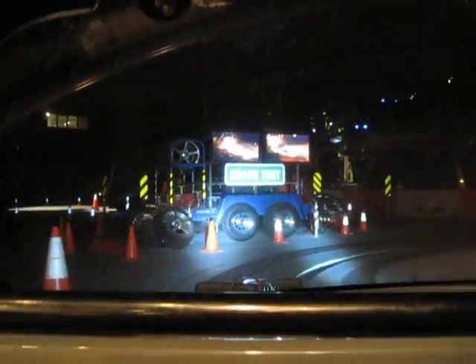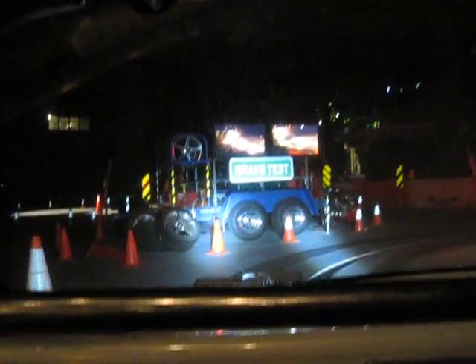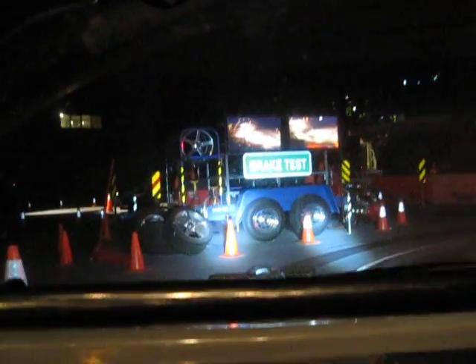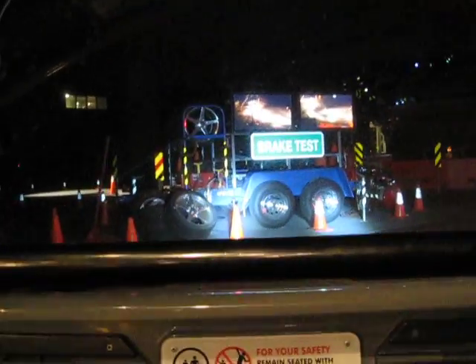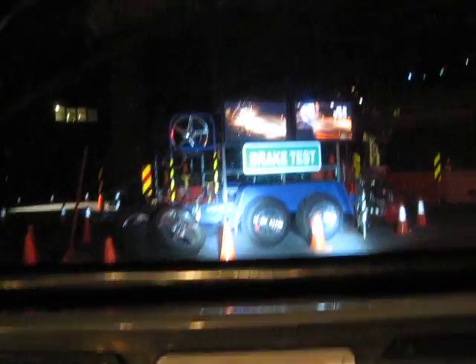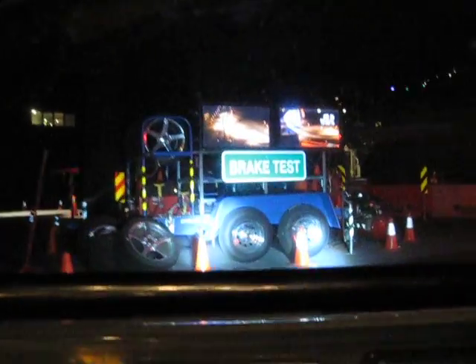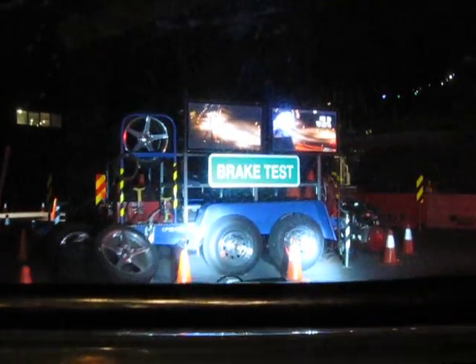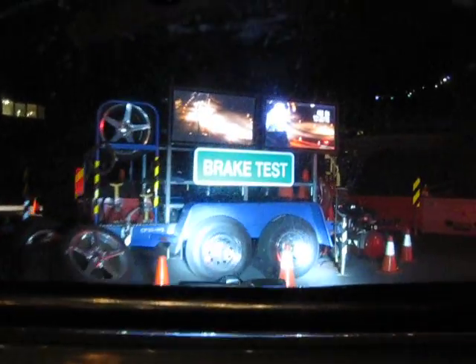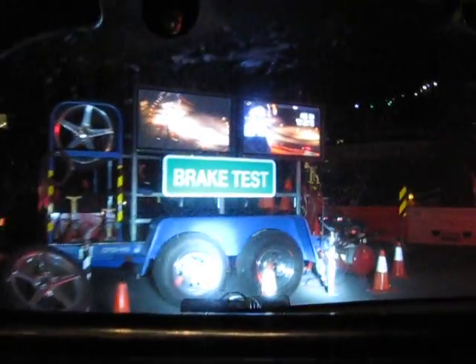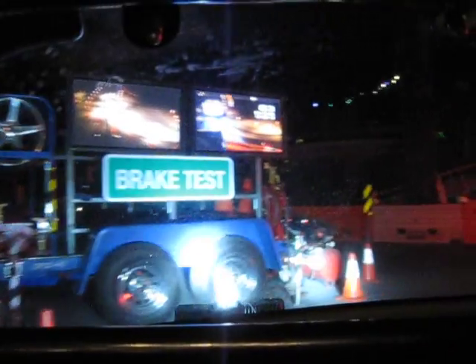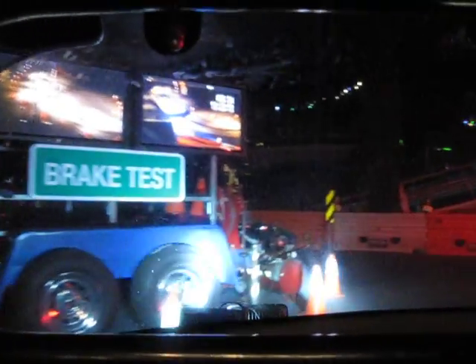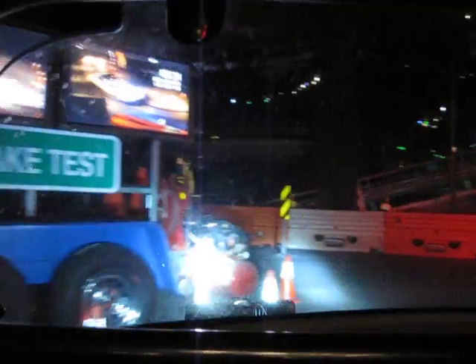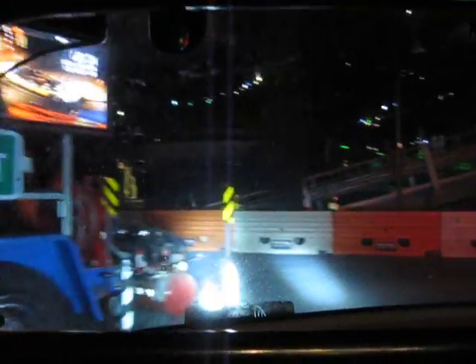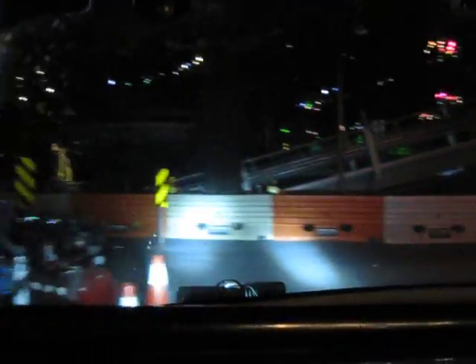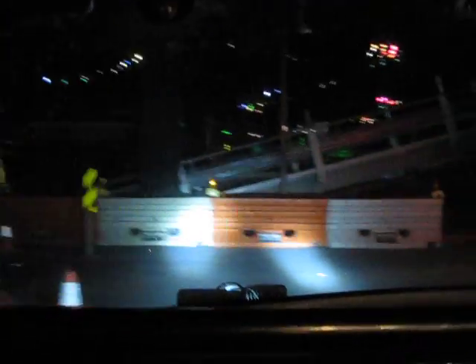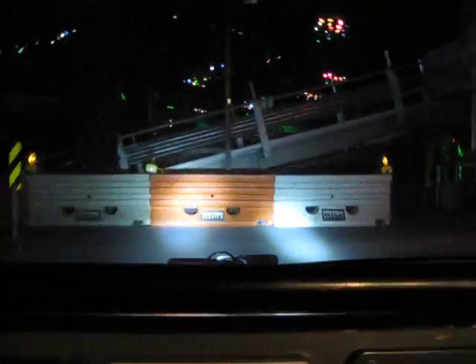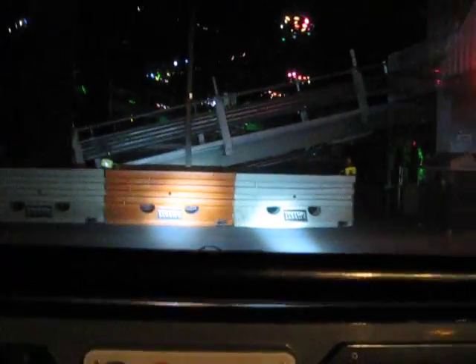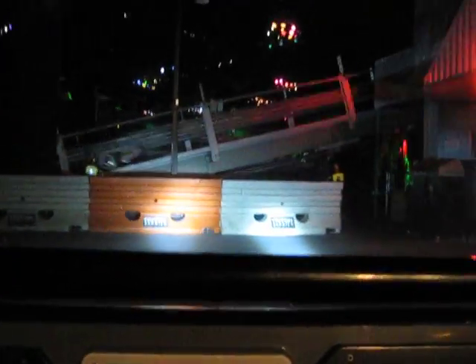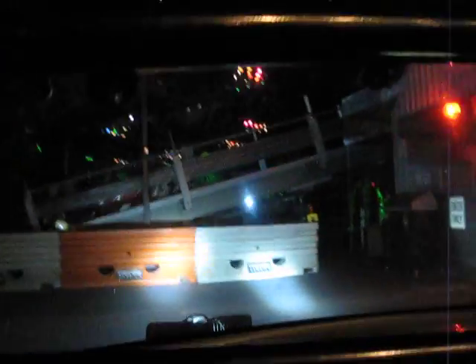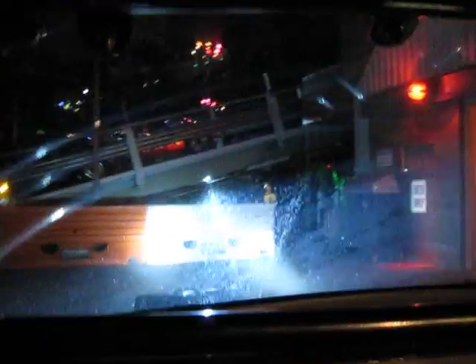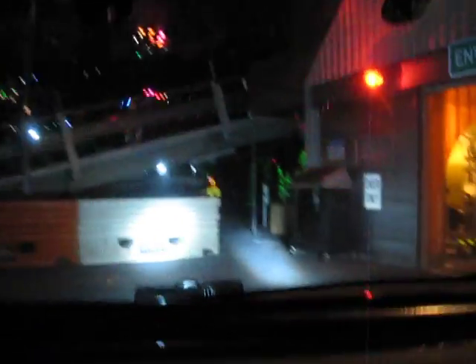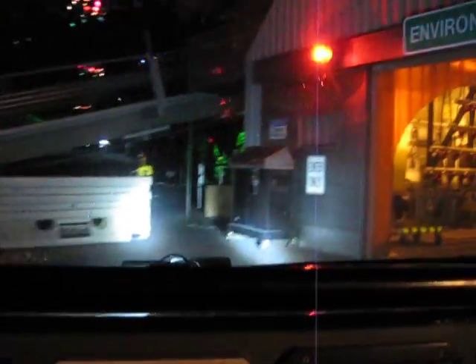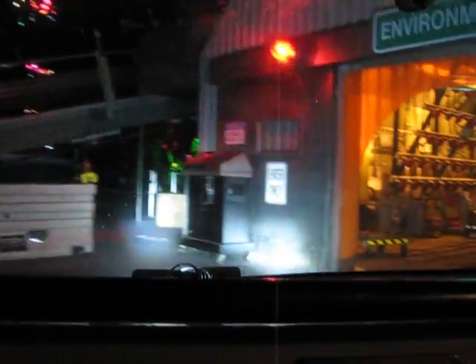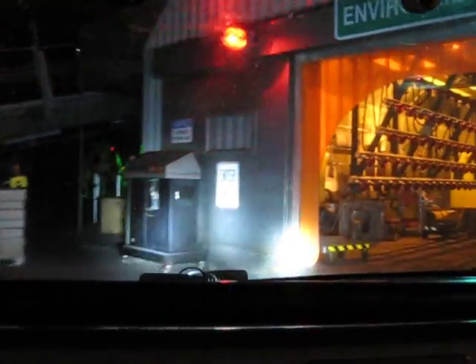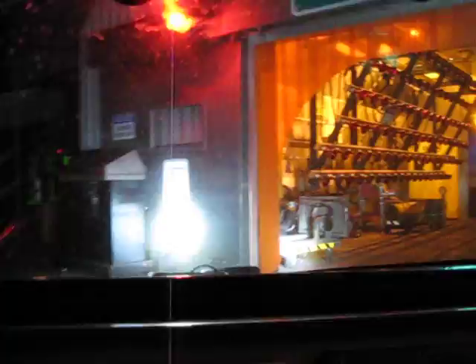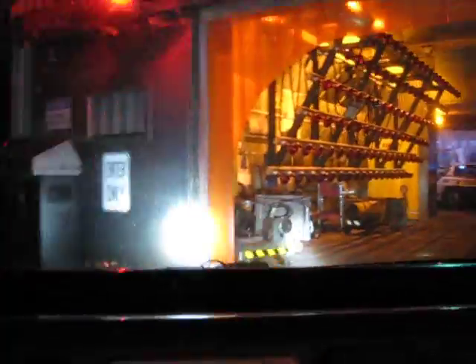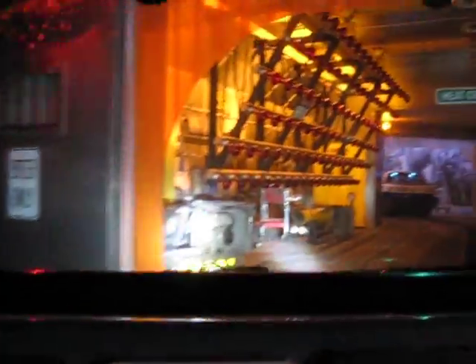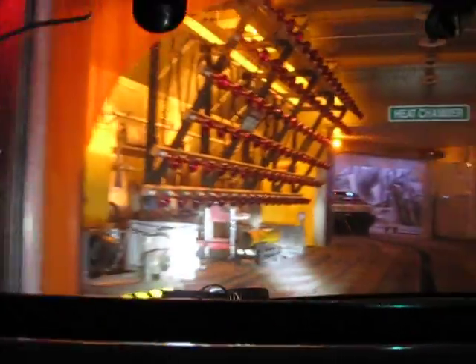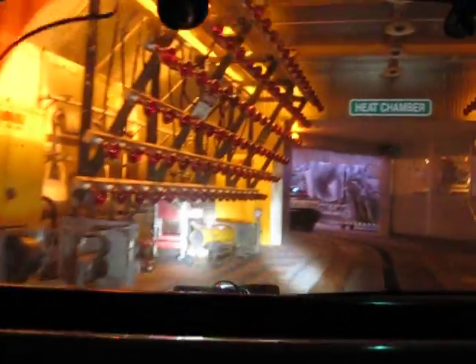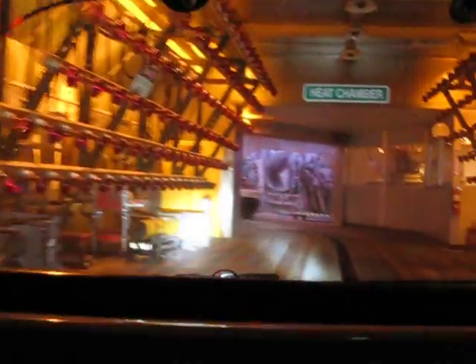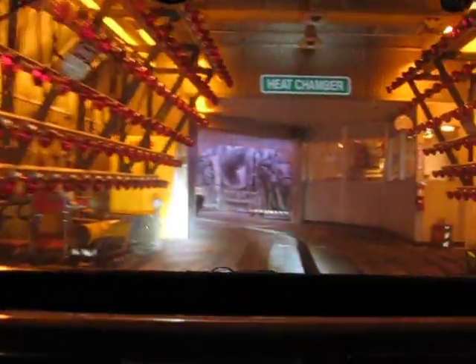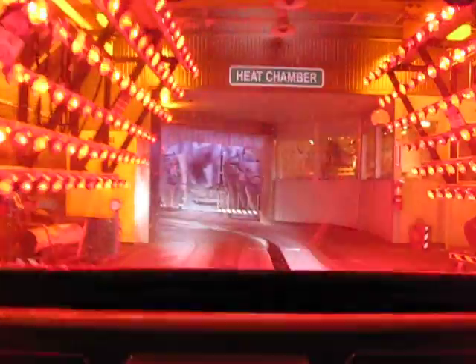You see how ABS lets you keep control of the vehicle while braking? Environmental chamber — let's demonstrate some extreme test conditions. Okay.